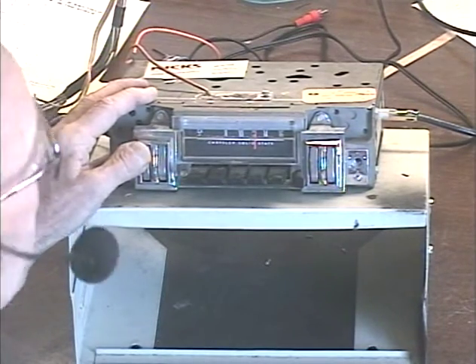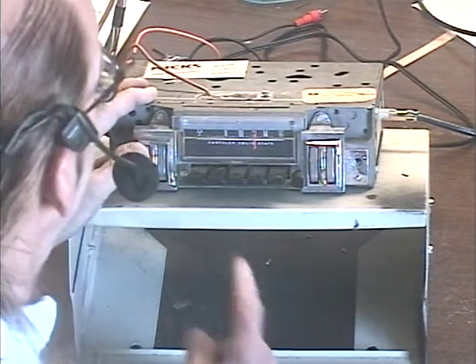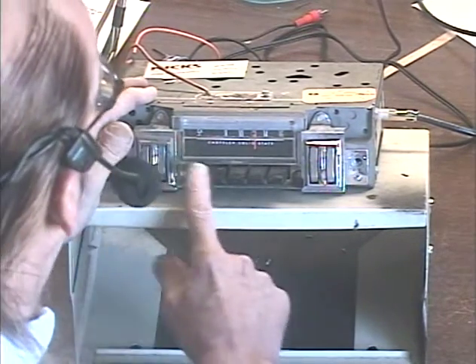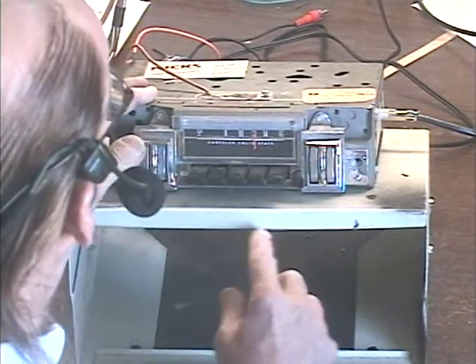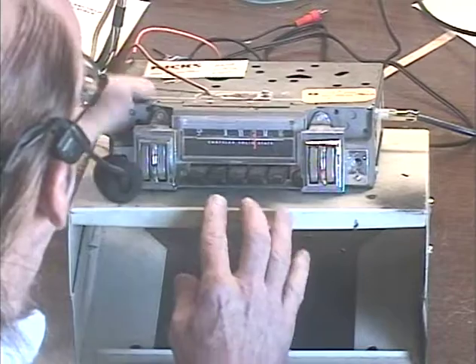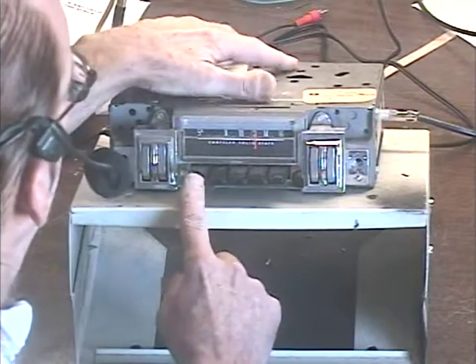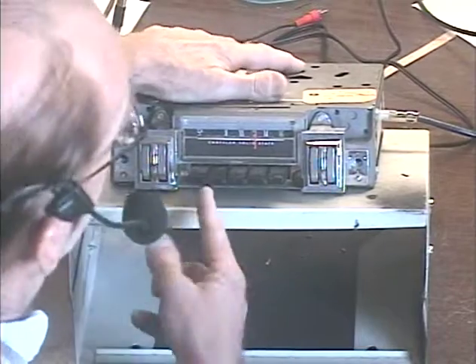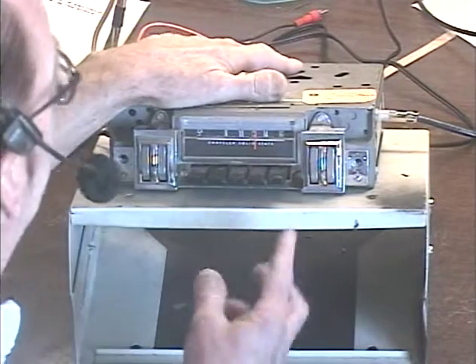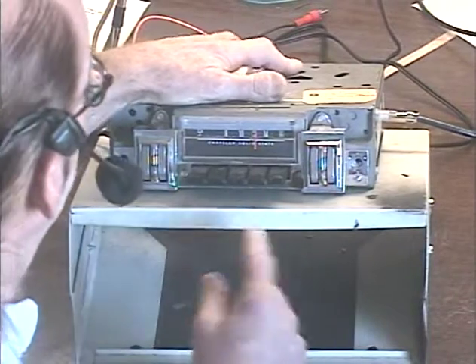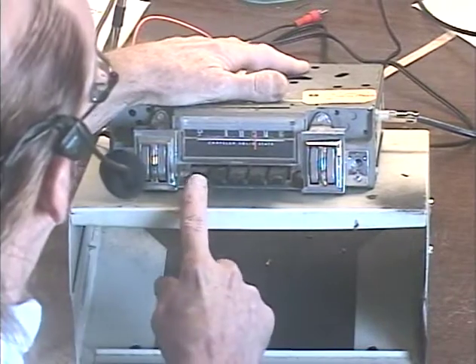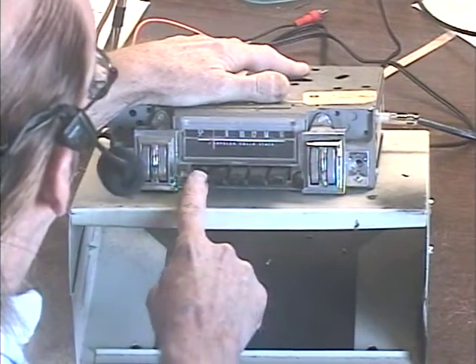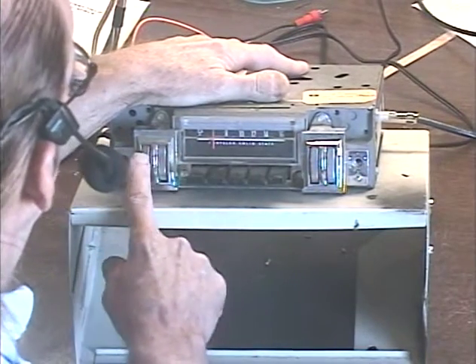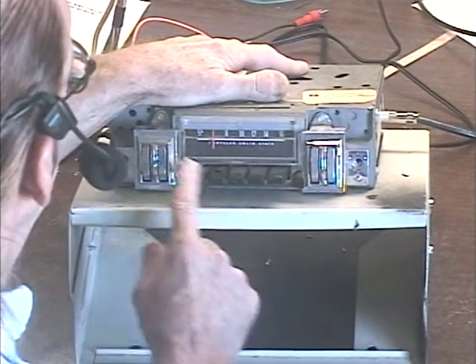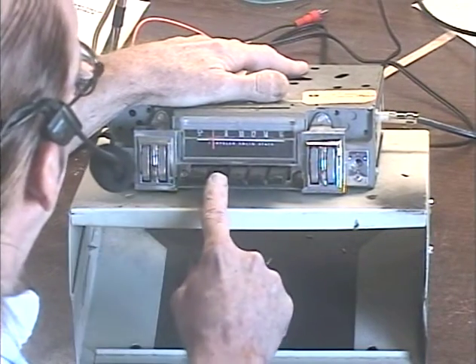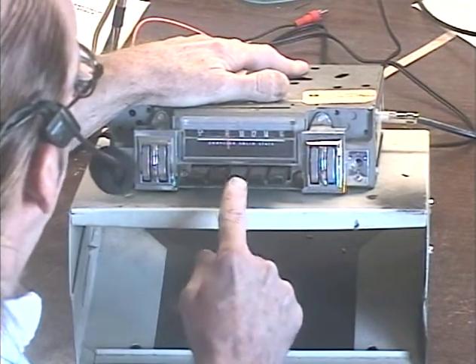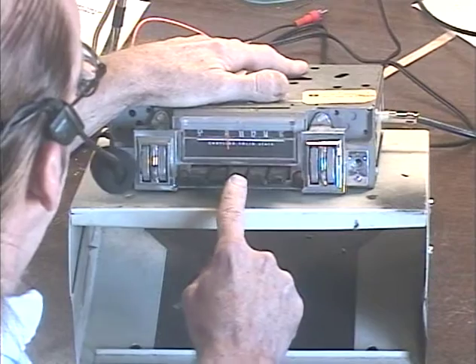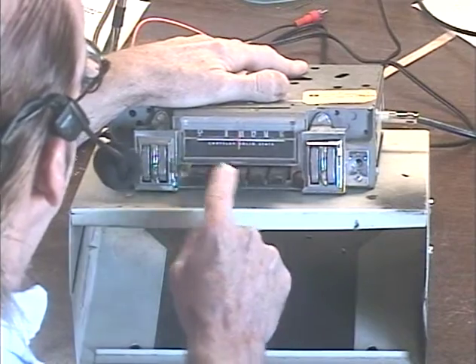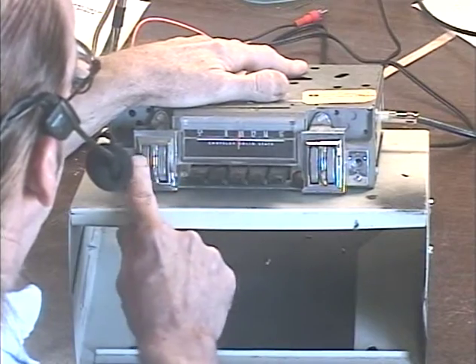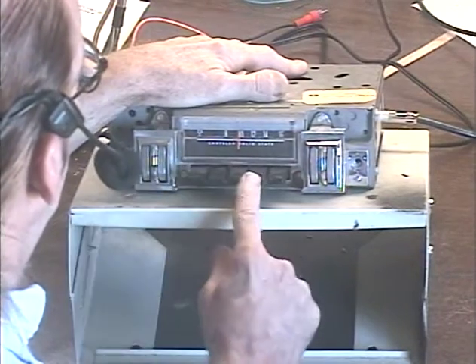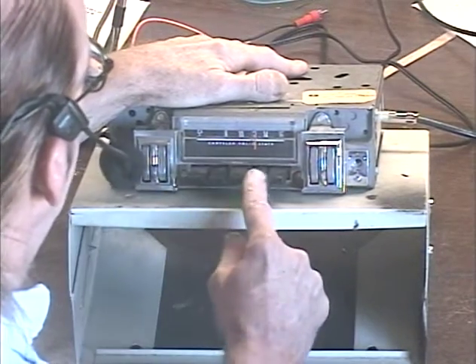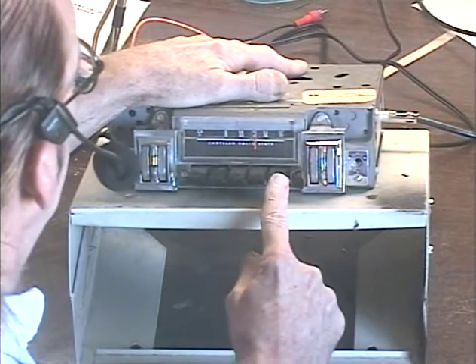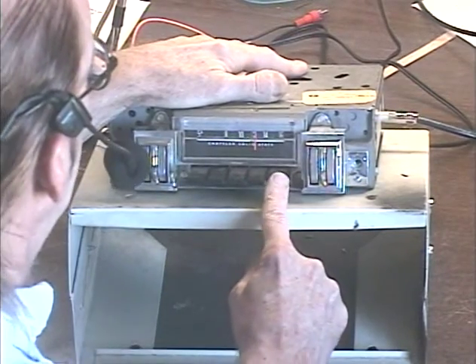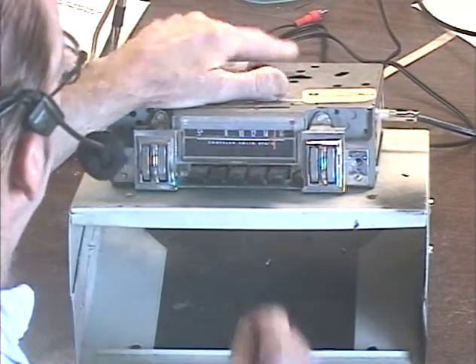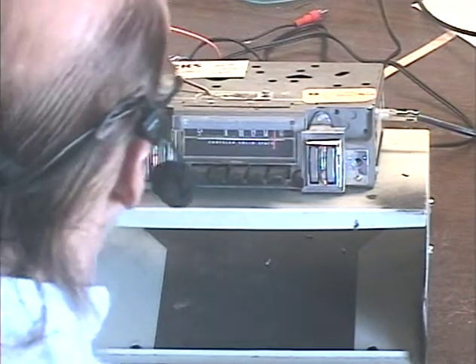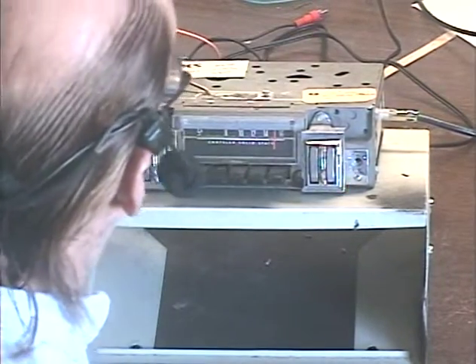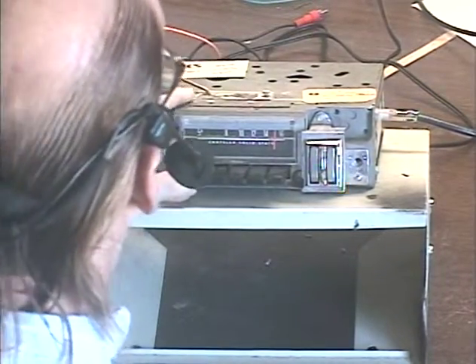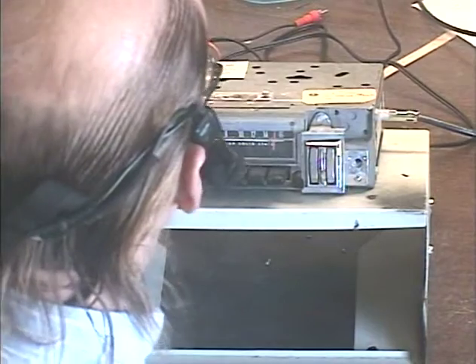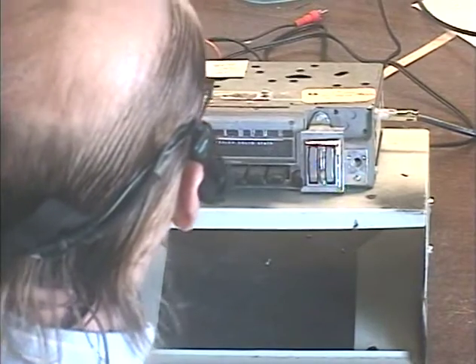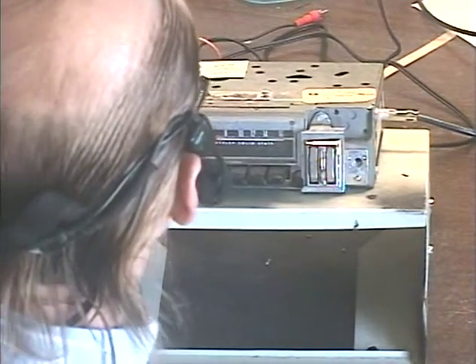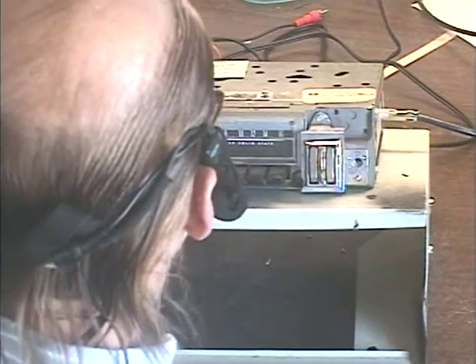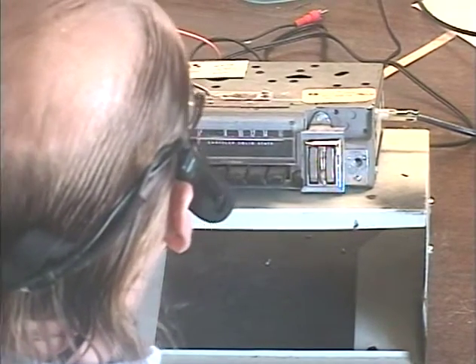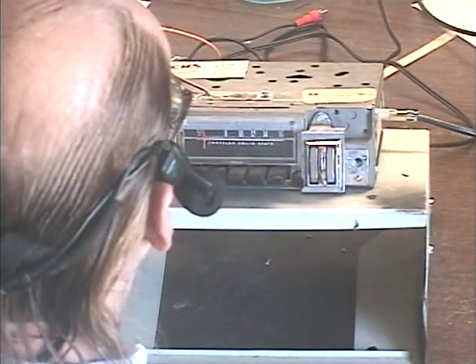We're going to test to make sure all the presets can be set. I've got them all preset to stations in my area. And now we'll run all the way down the dial and see how many stations we can pick up.